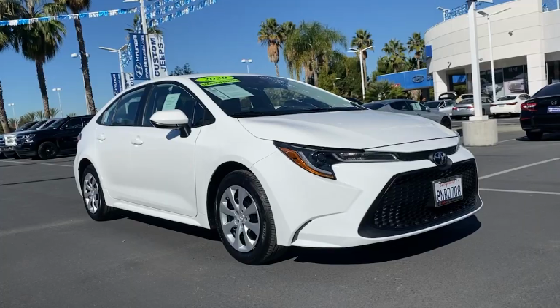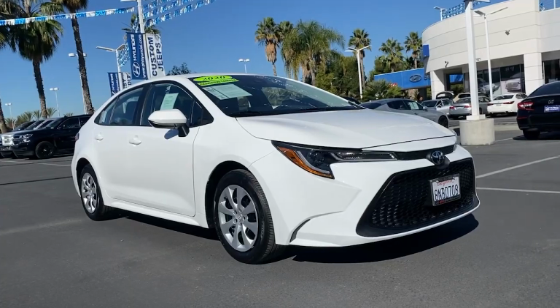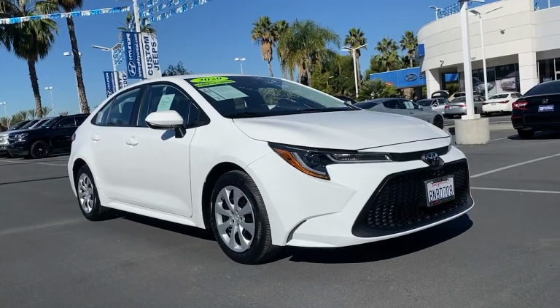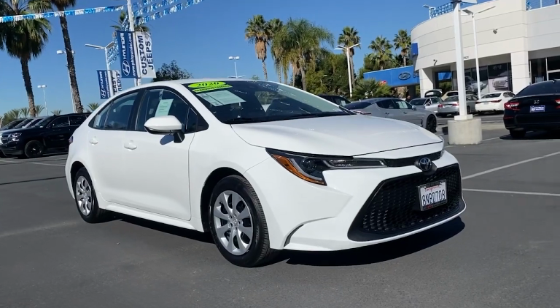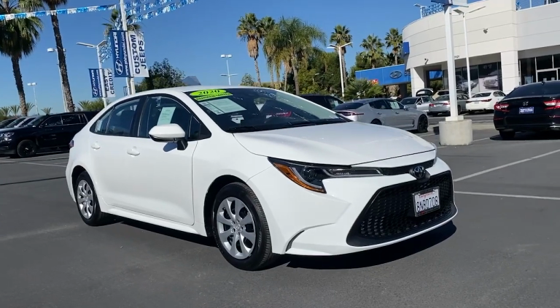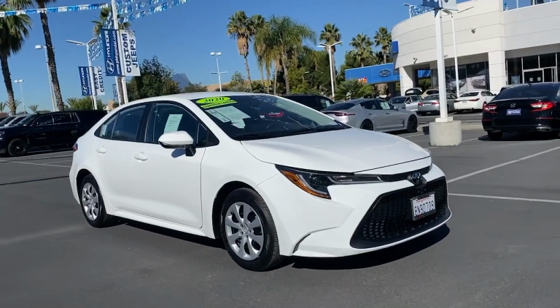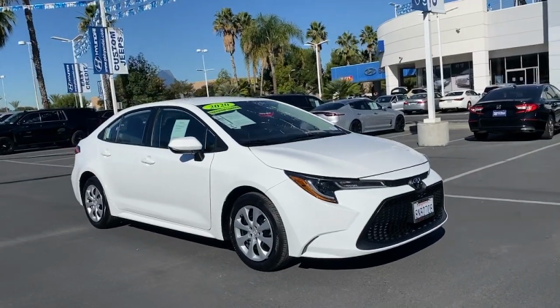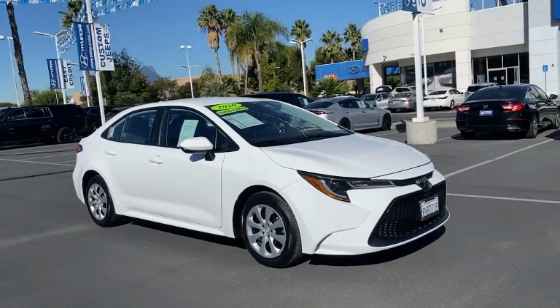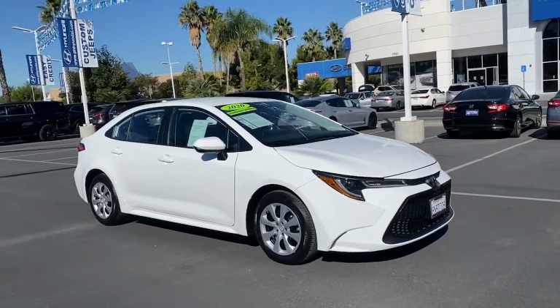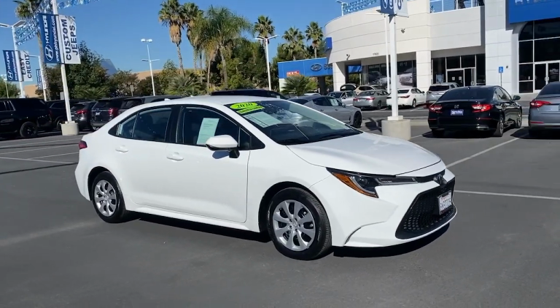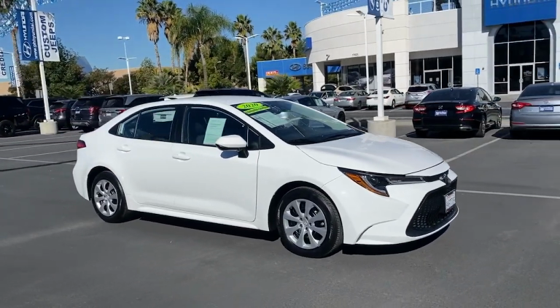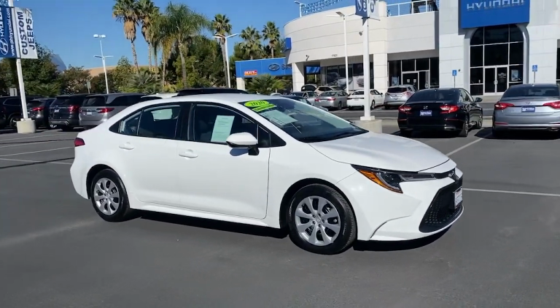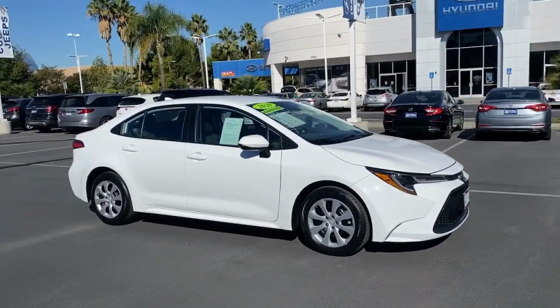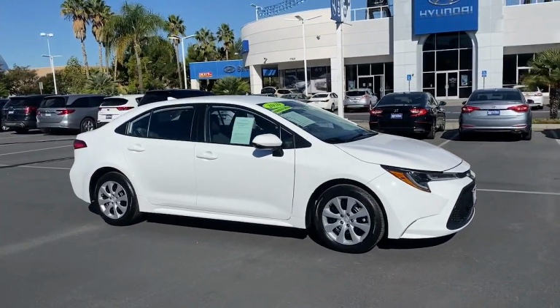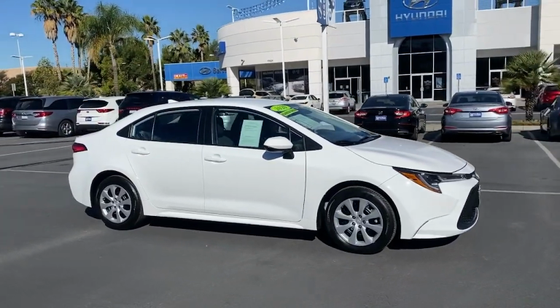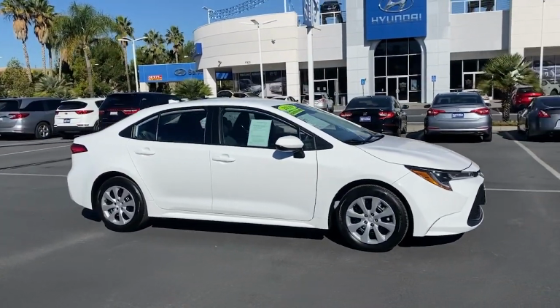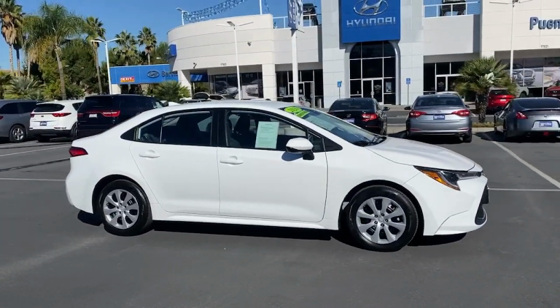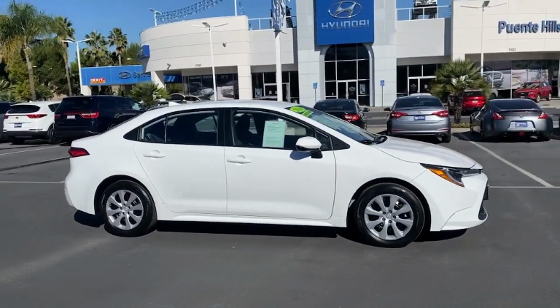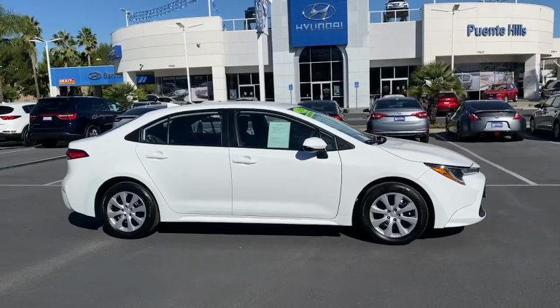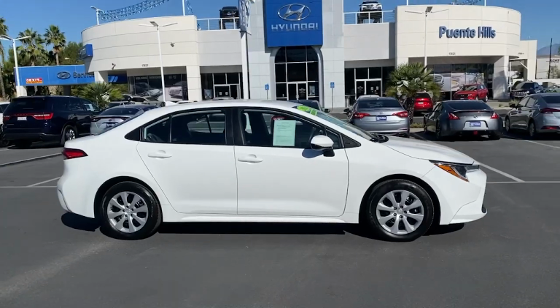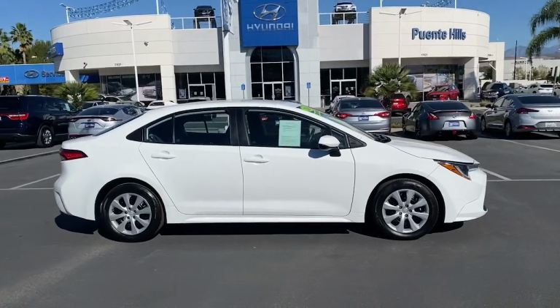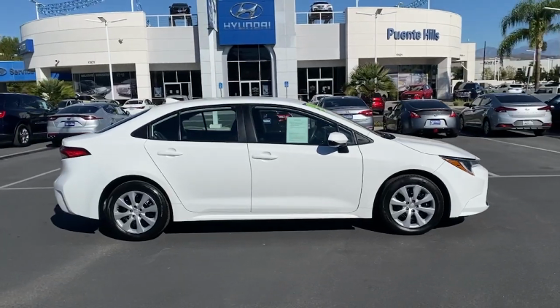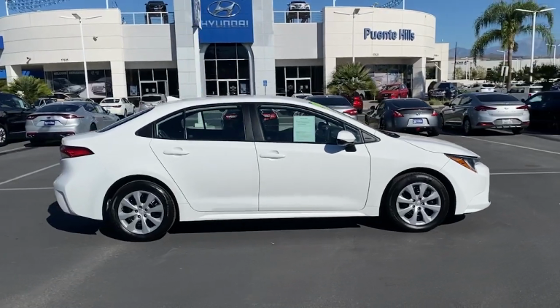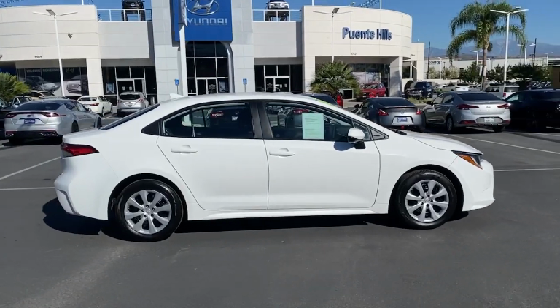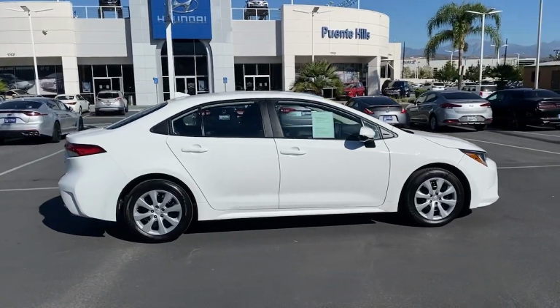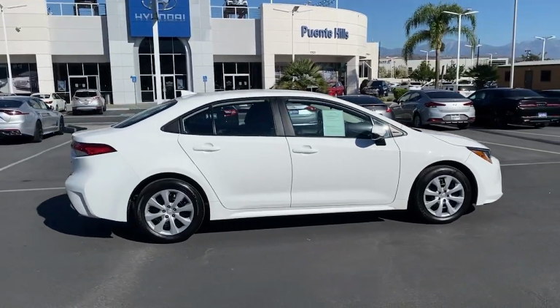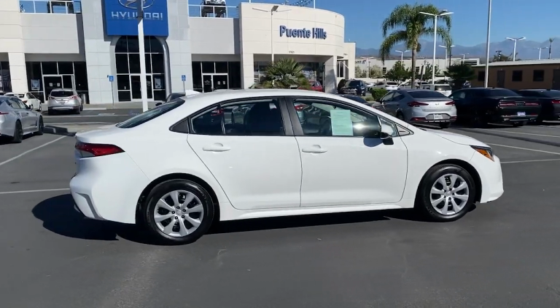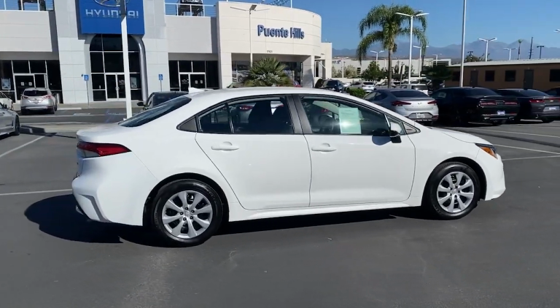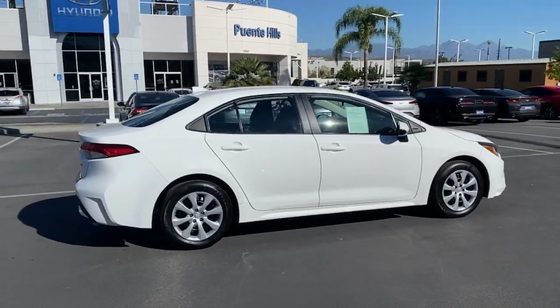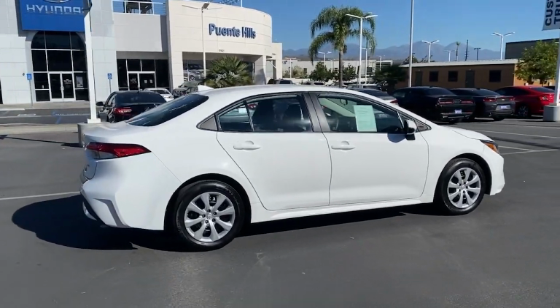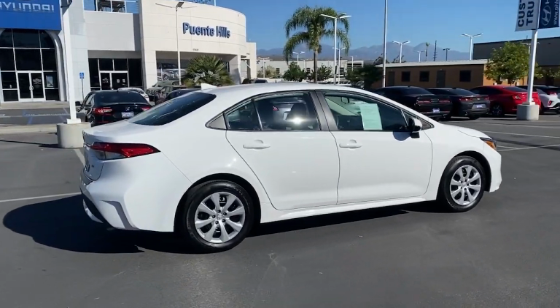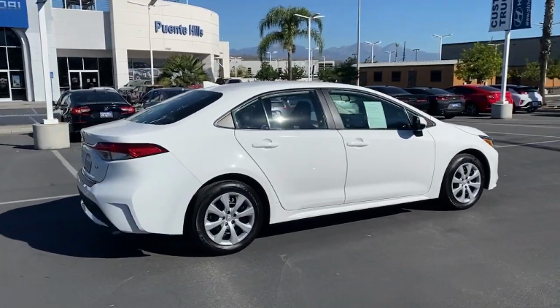You will love the features of this 2020 Toyota Corolla. This vehicle still has fewer than 10,000 miles on the clock, so it won't last long.